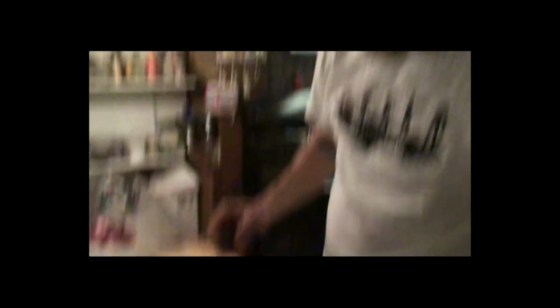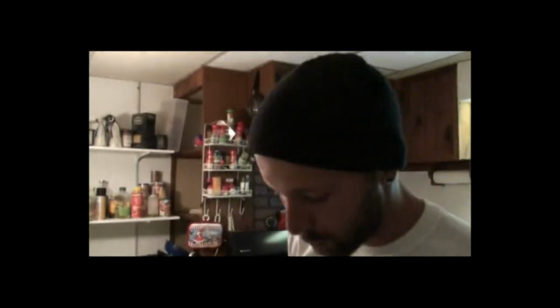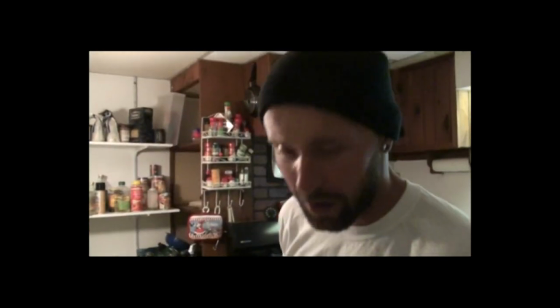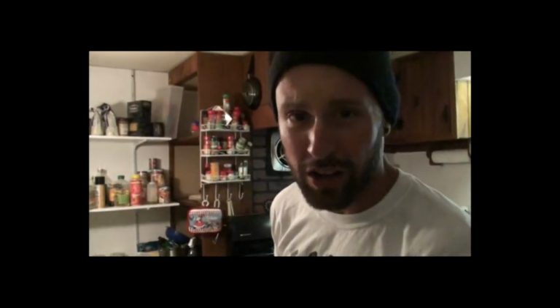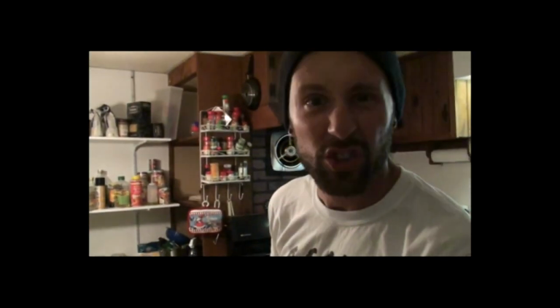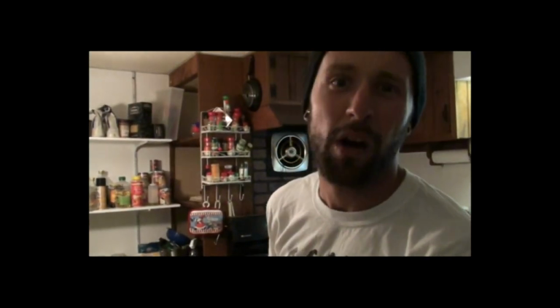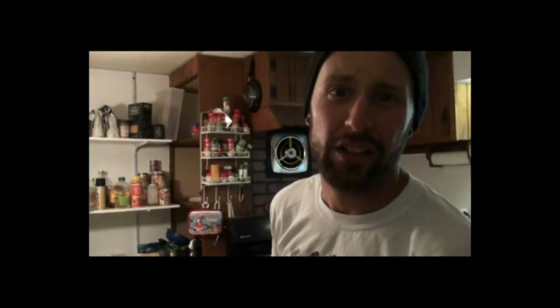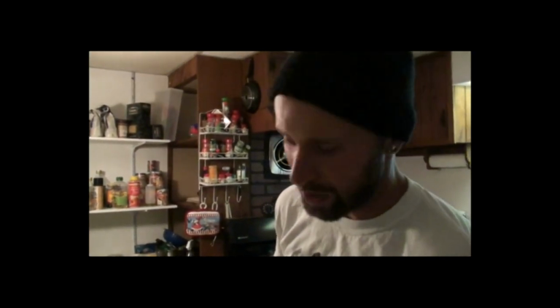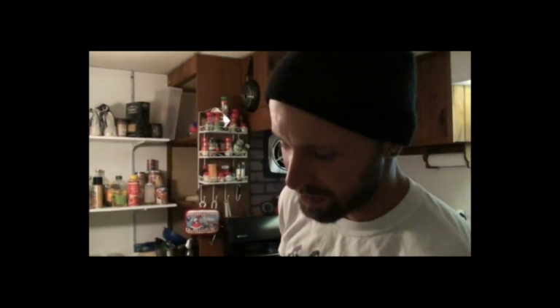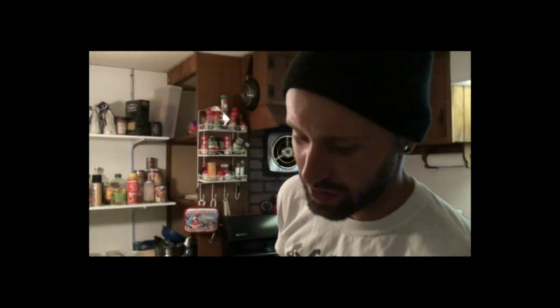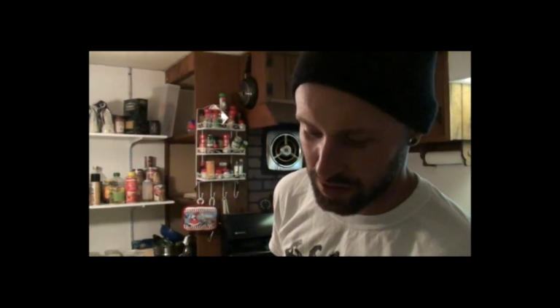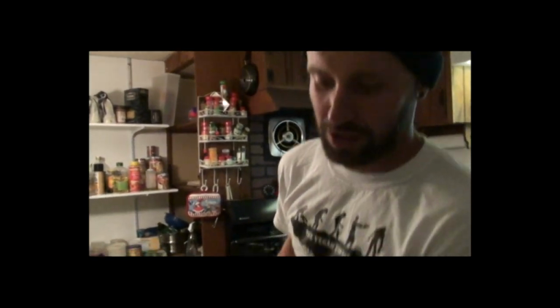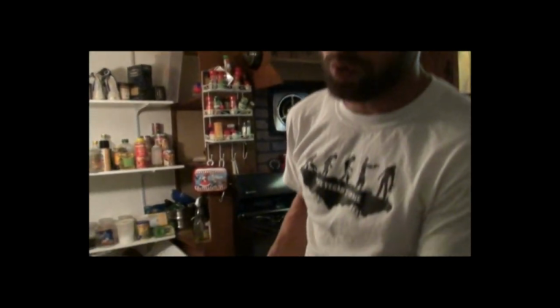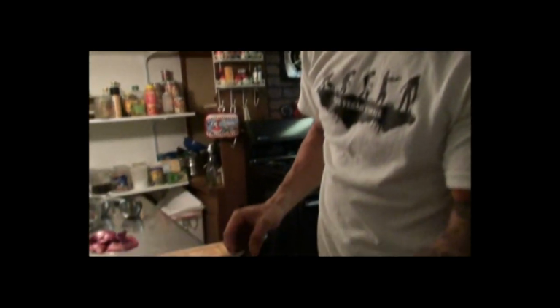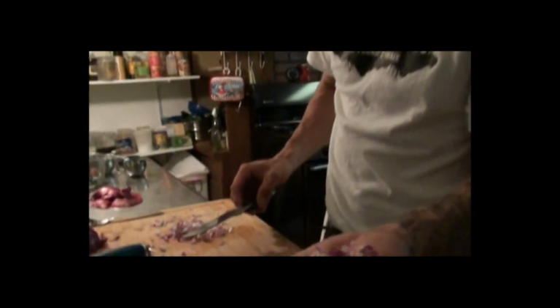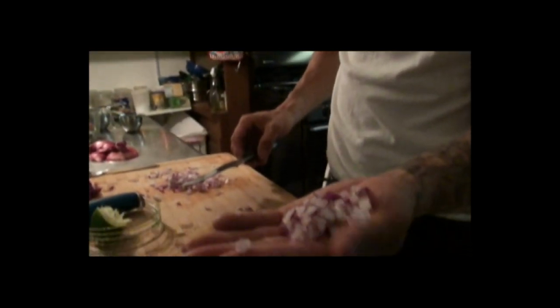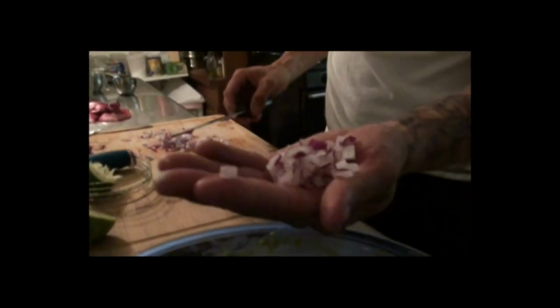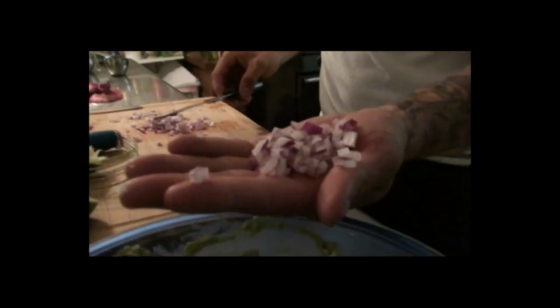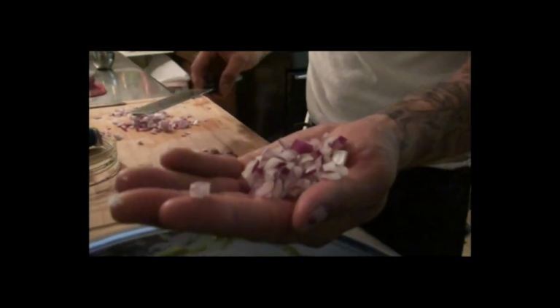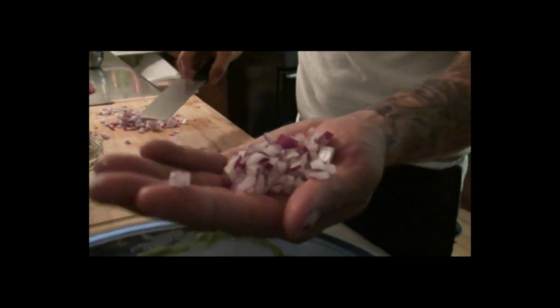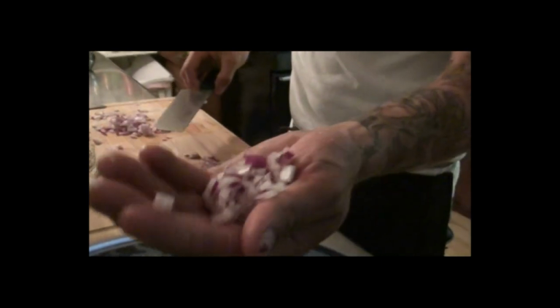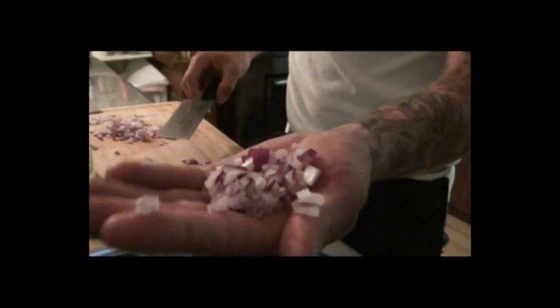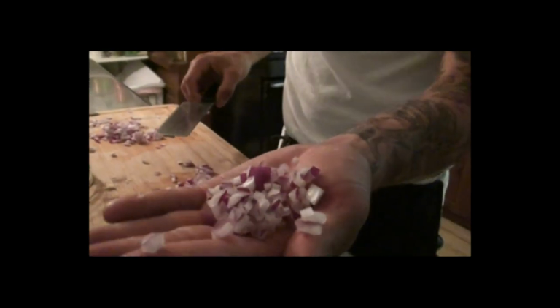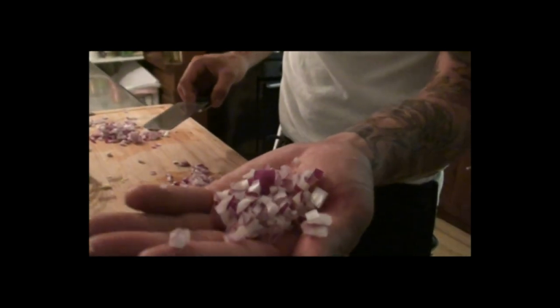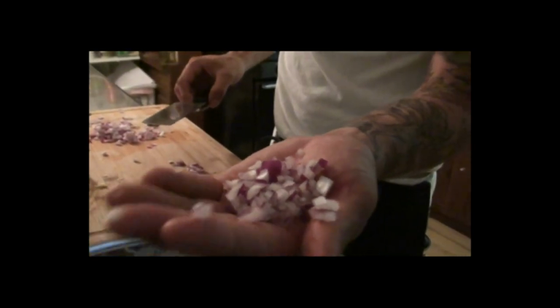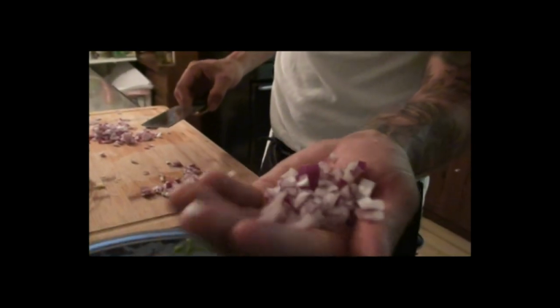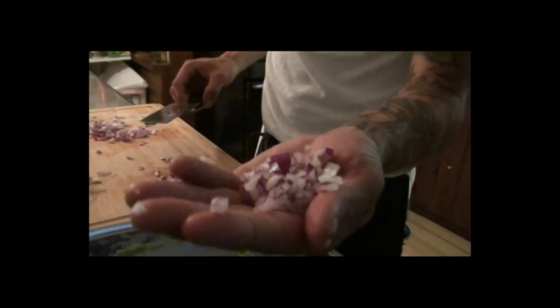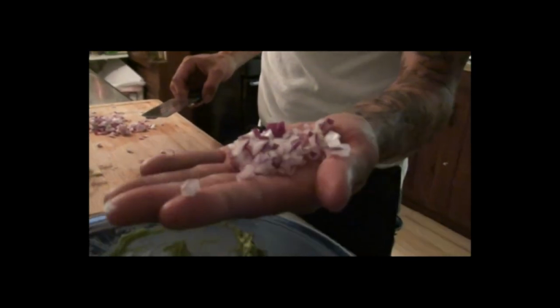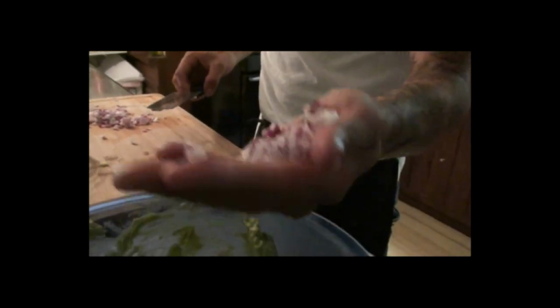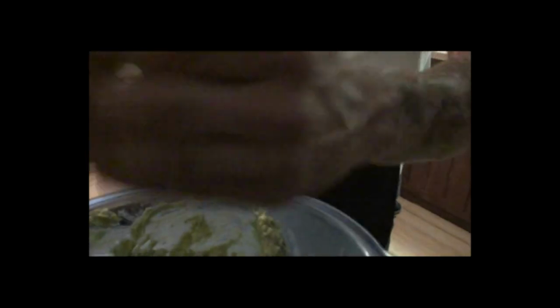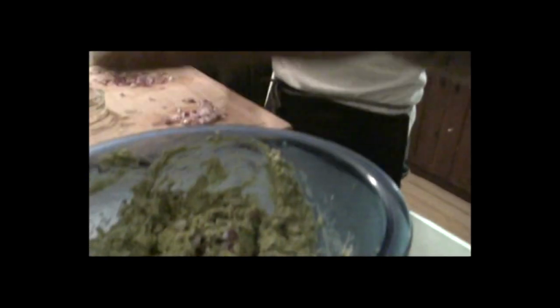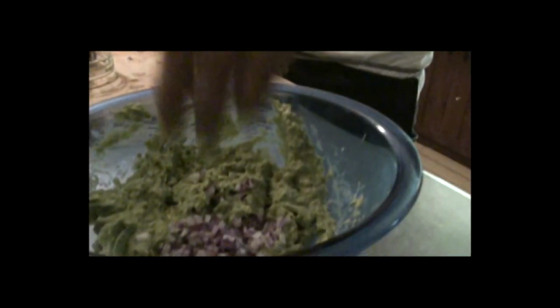So we got a nice little small dice going on with these onions. You're only gonna wanna add maybe a quarter of a cup, no more than that. Toss that in.